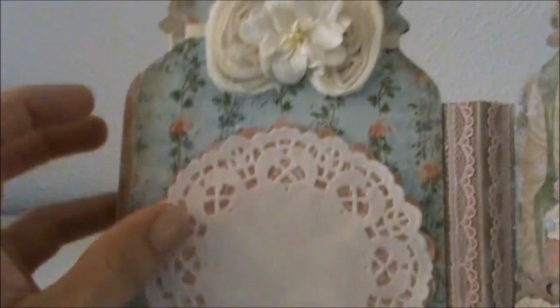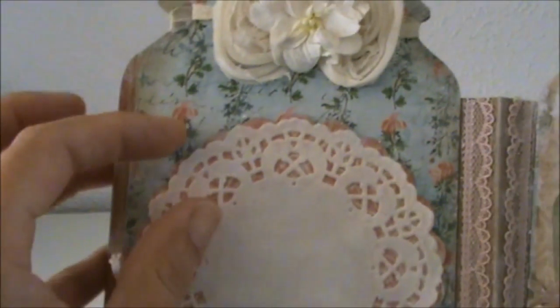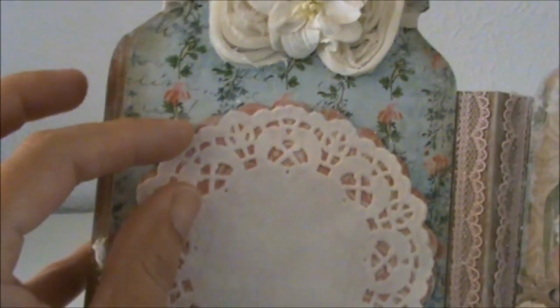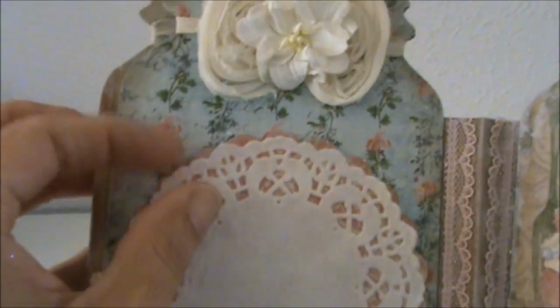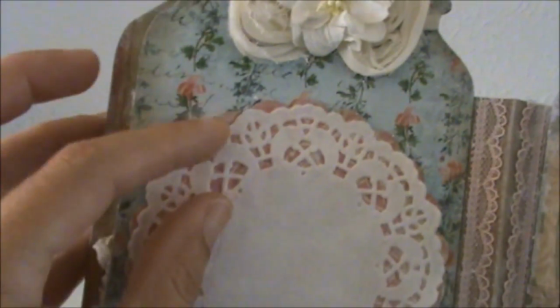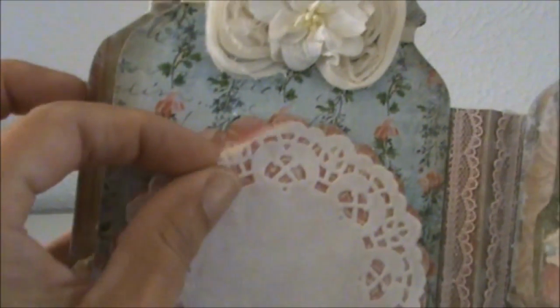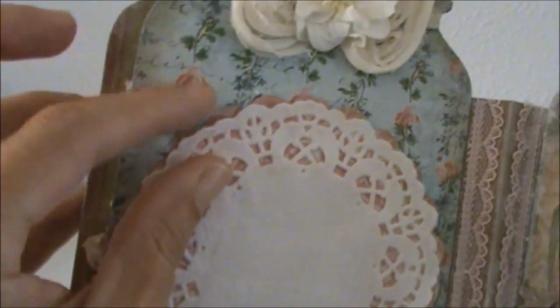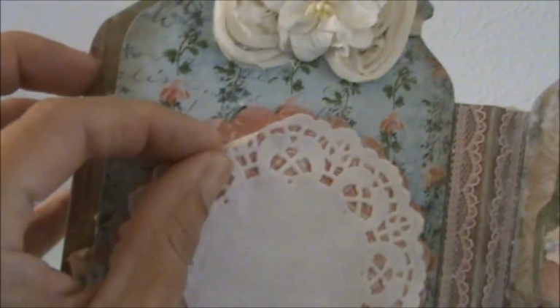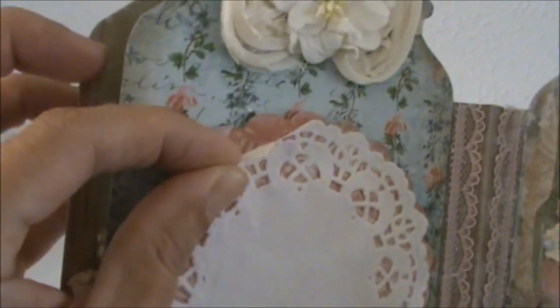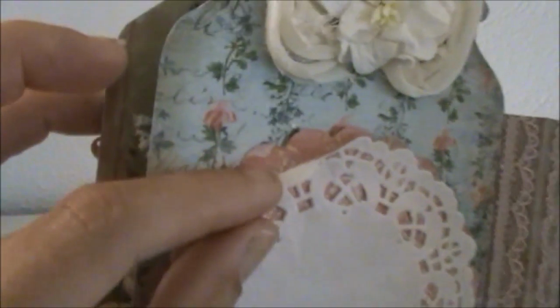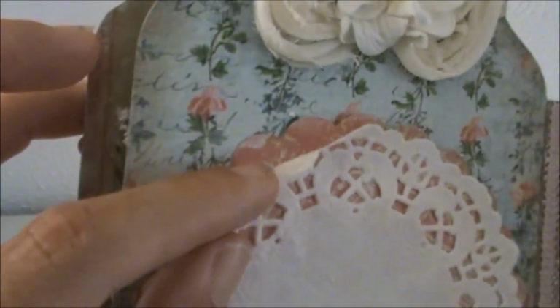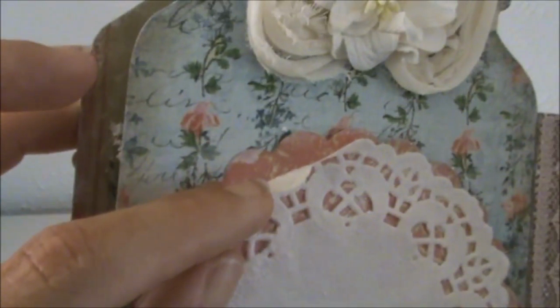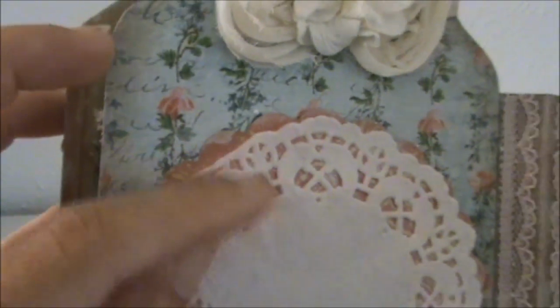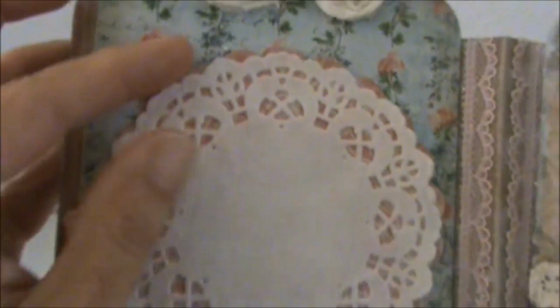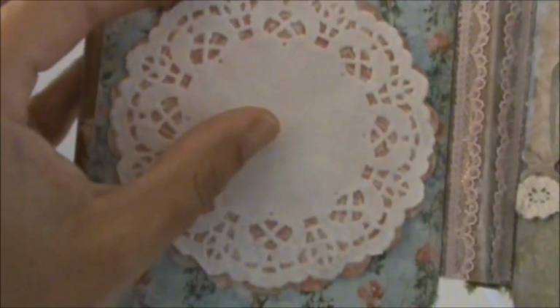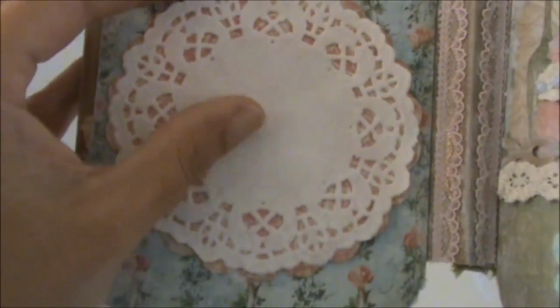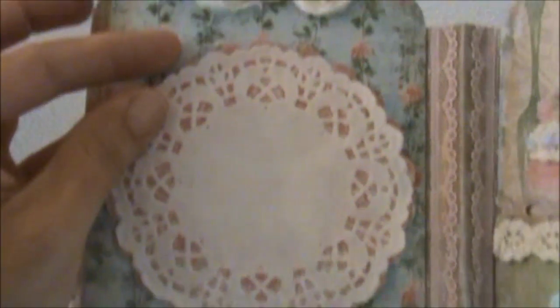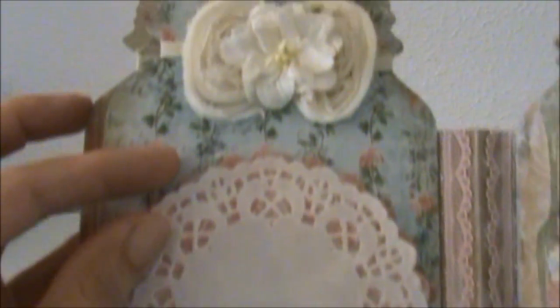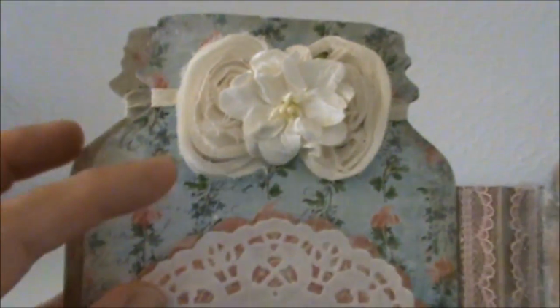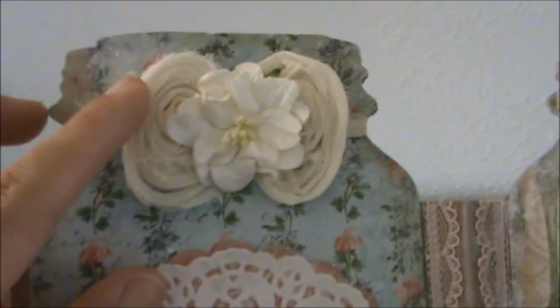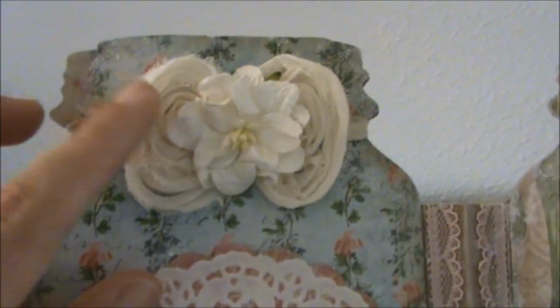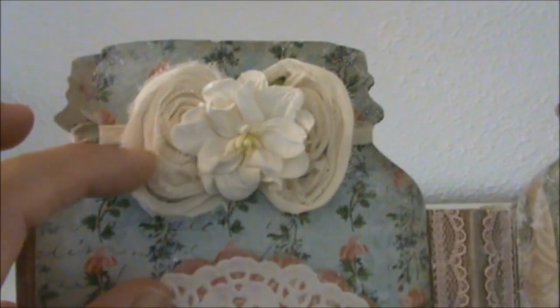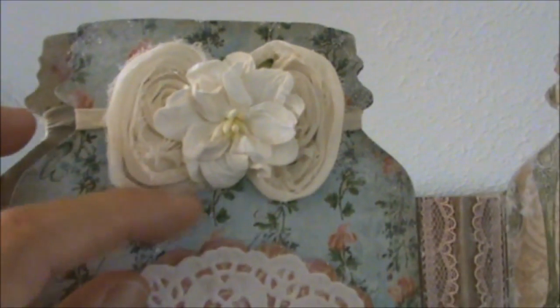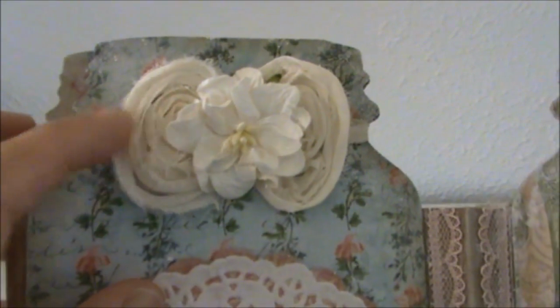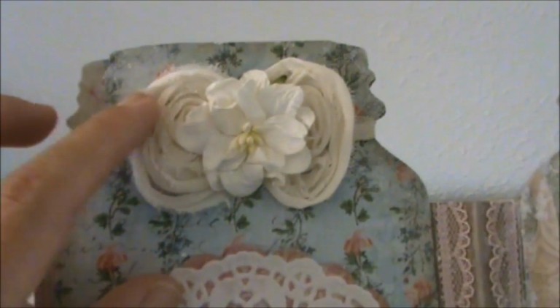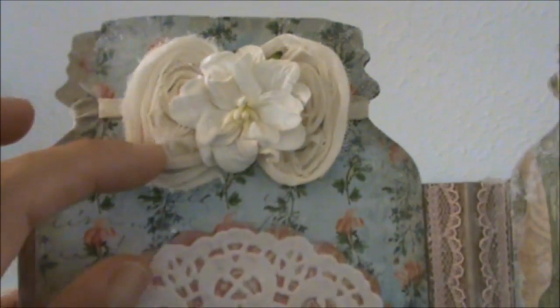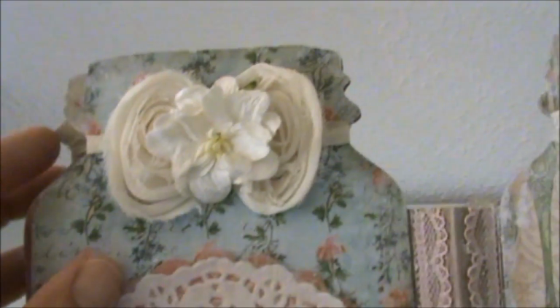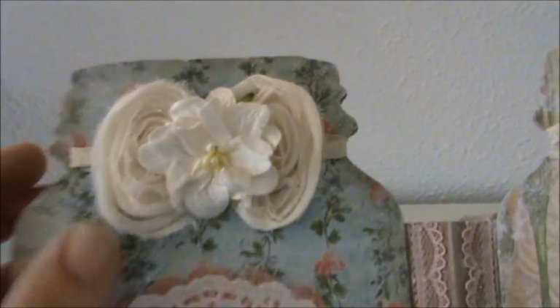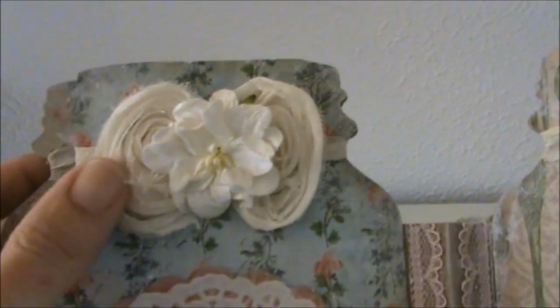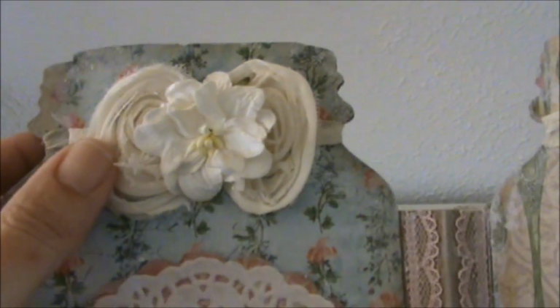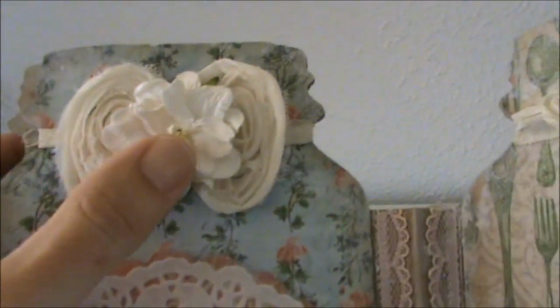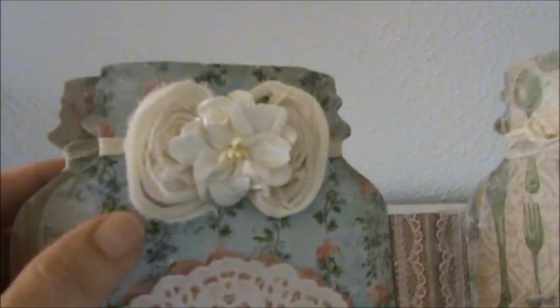I used the scalloped circle die underneath this doily, and this is a paper doily from my stash. I also have a shabby bow from the bow trim and a gardenia.